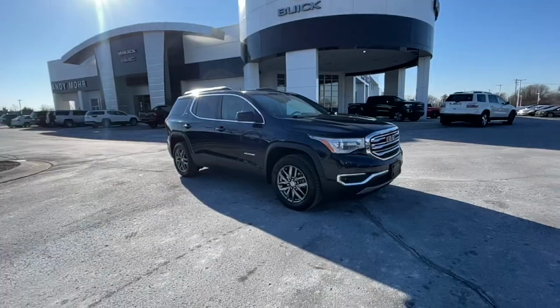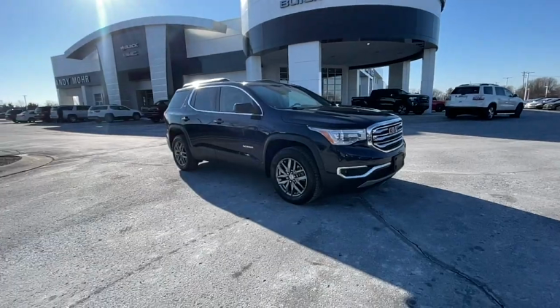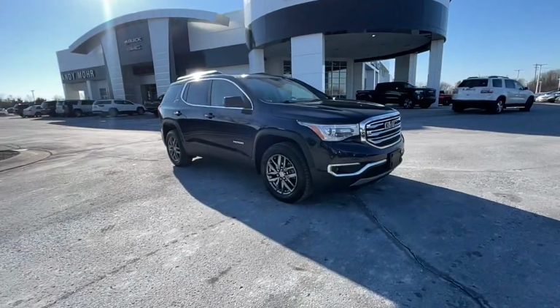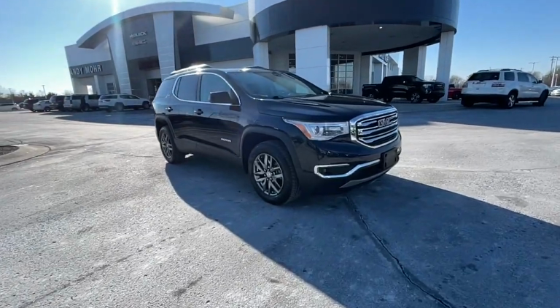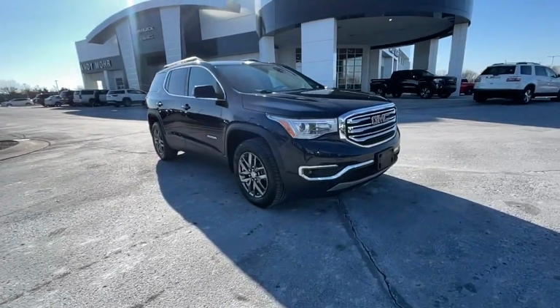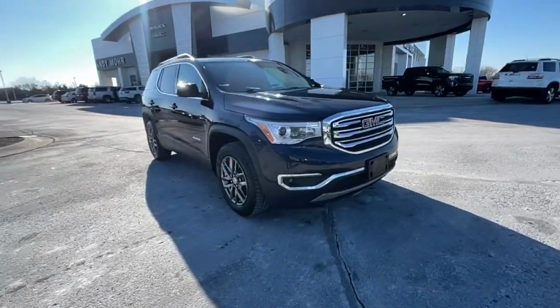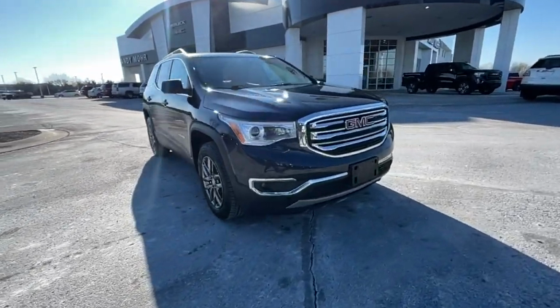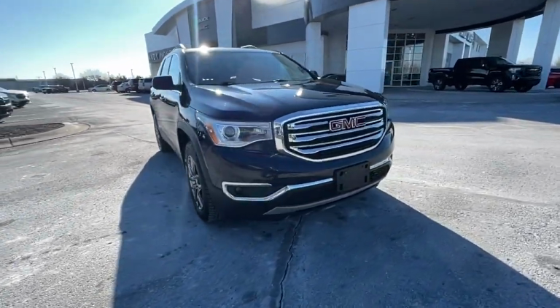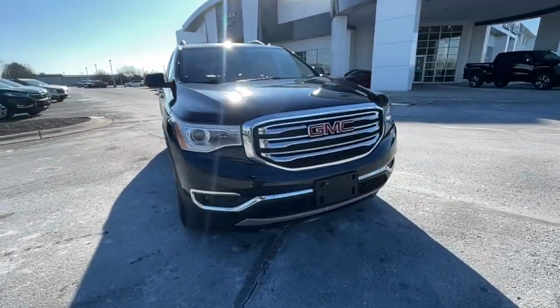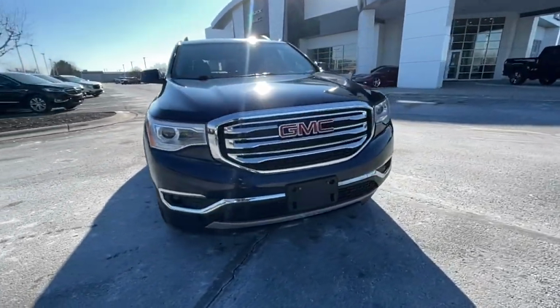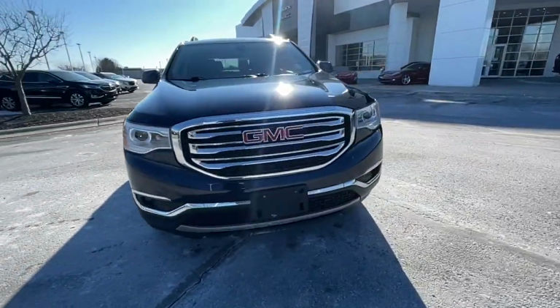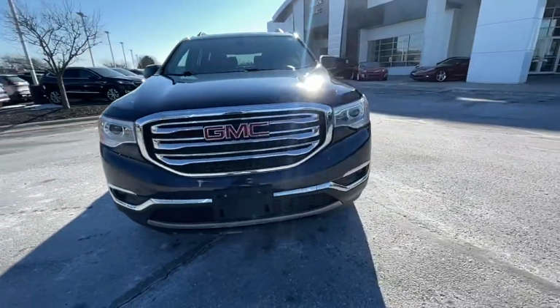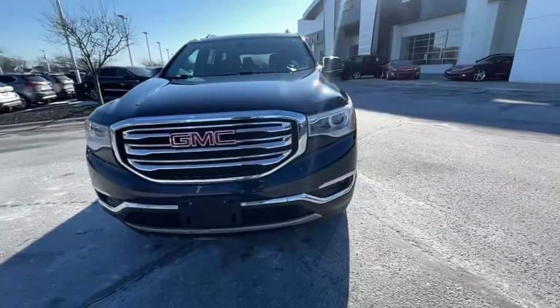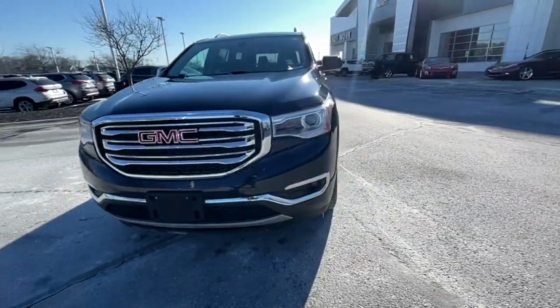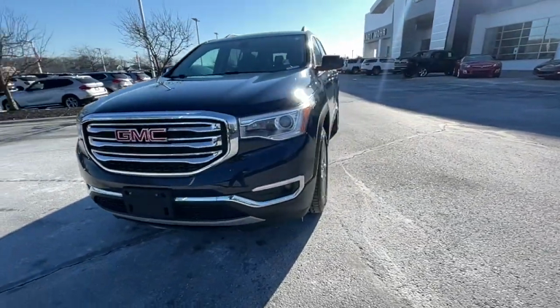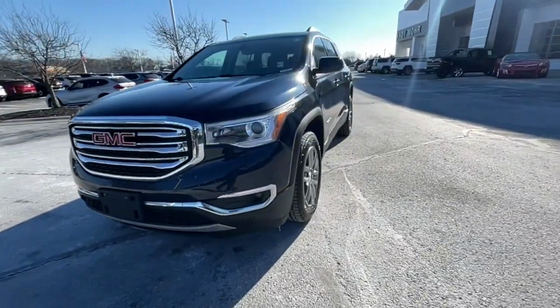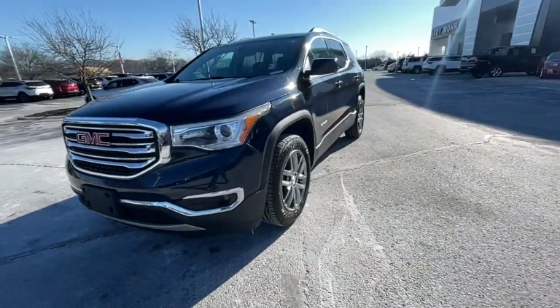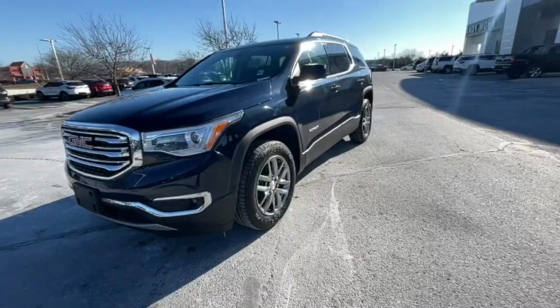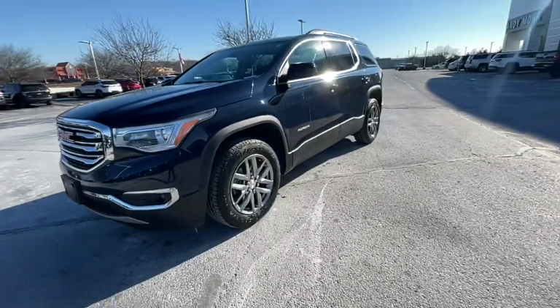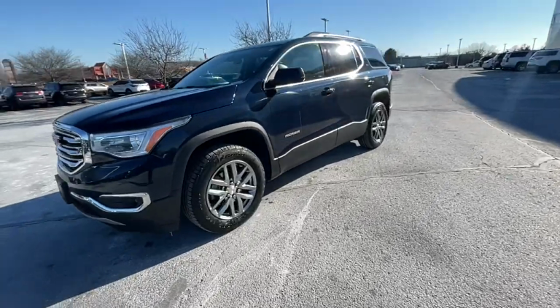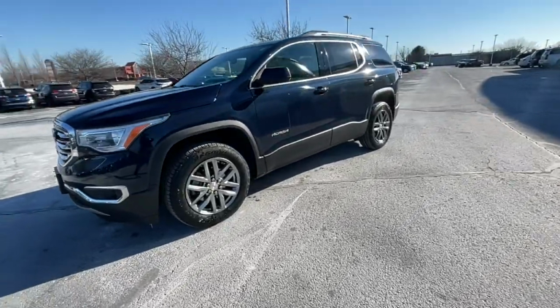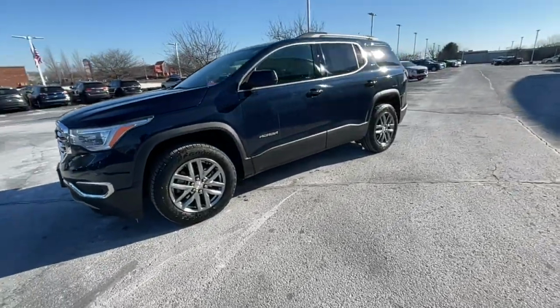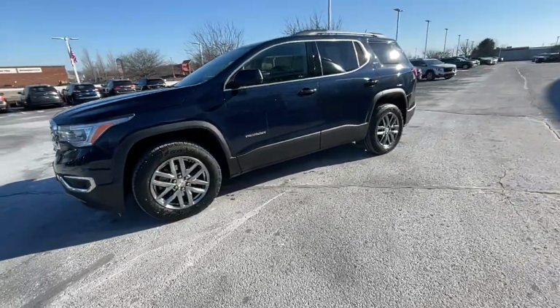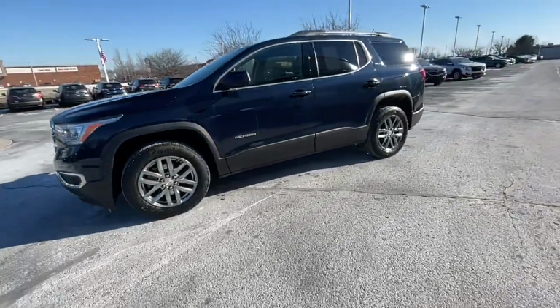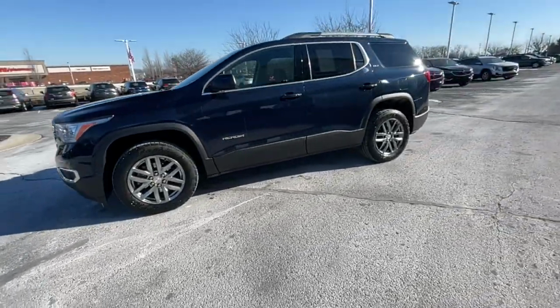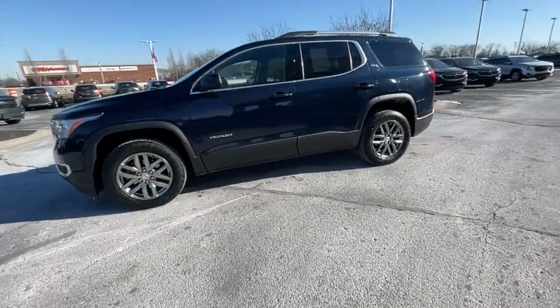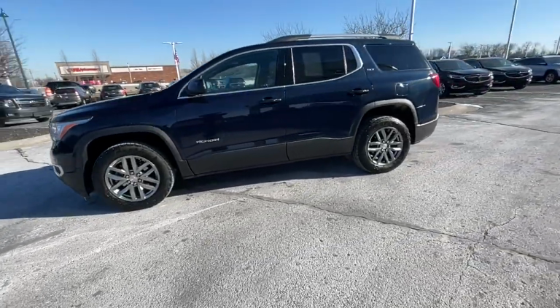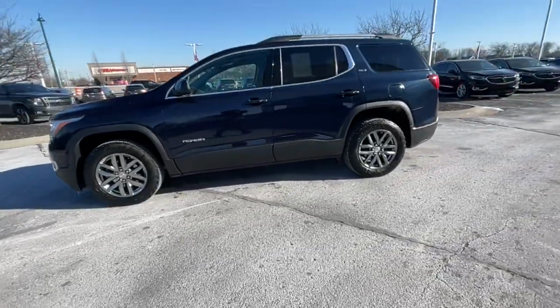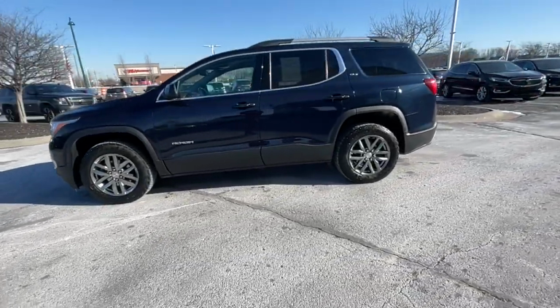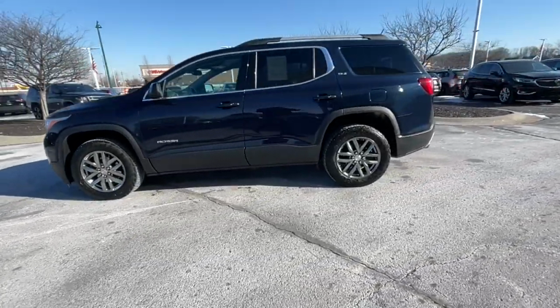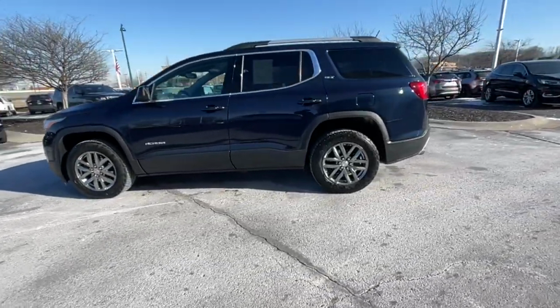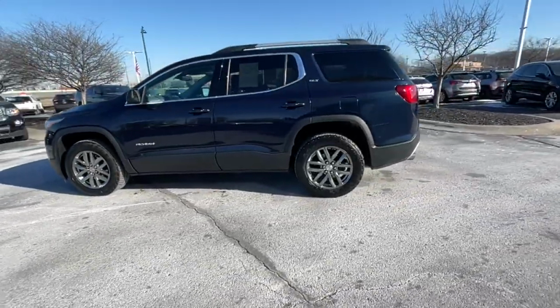Here is a wonderful 2017 GMC Acadia. With less than 80,000 miles on the odometer, this vehicle provides excellent value.